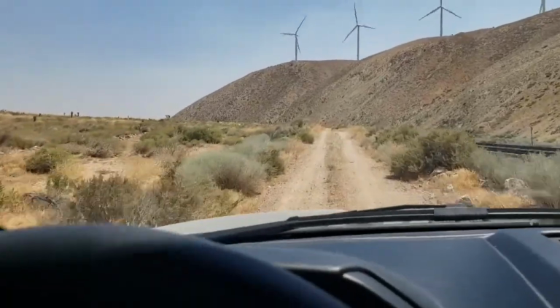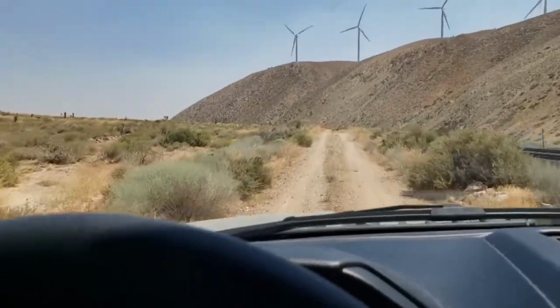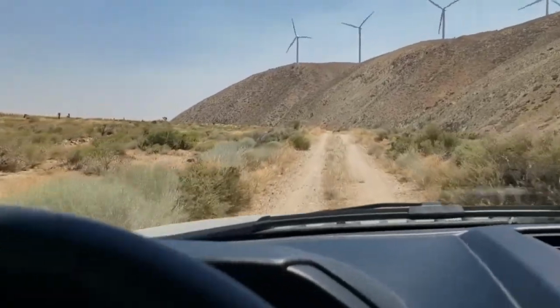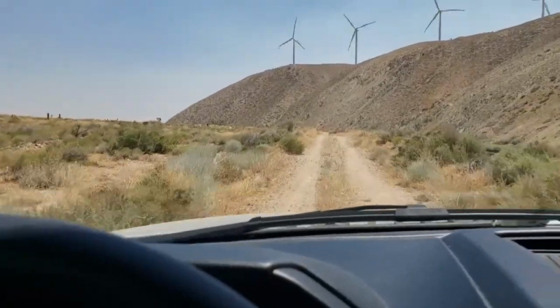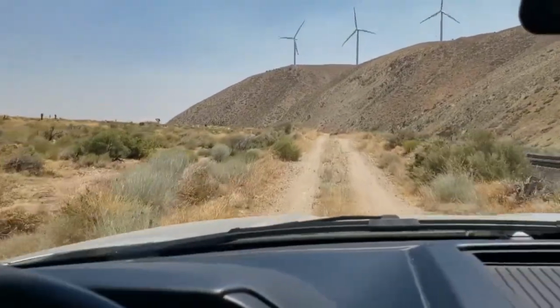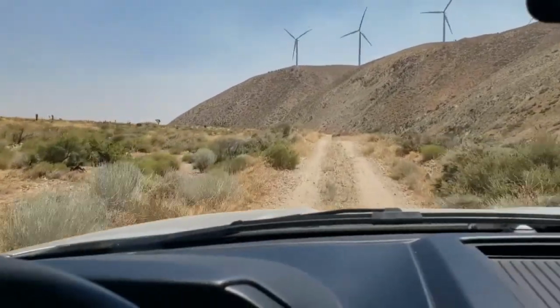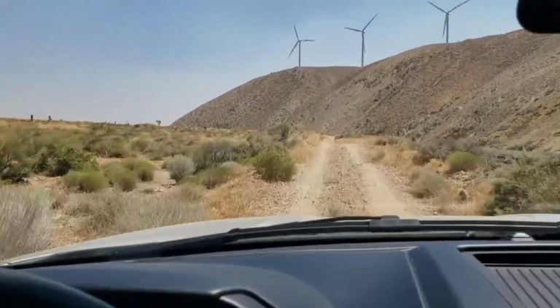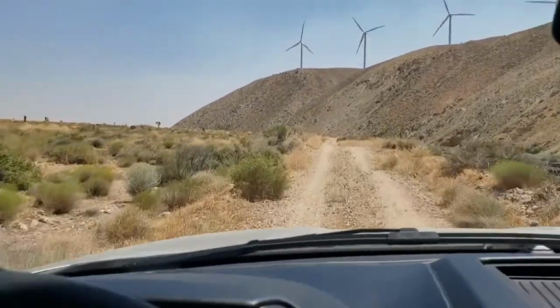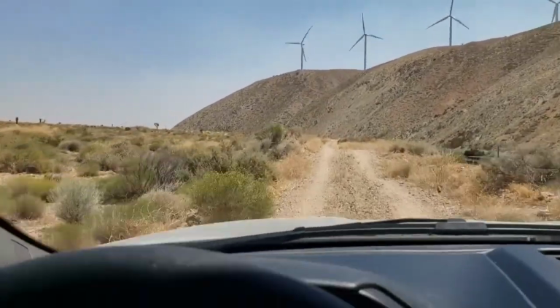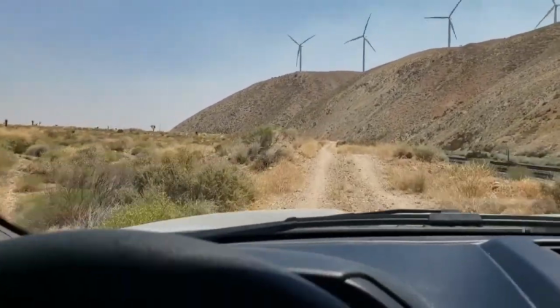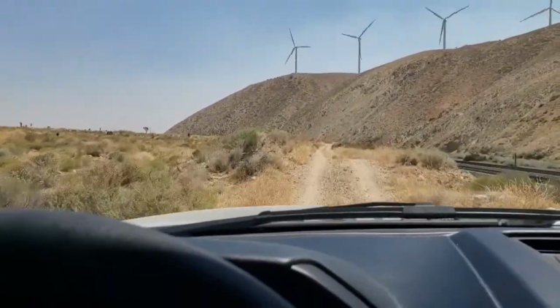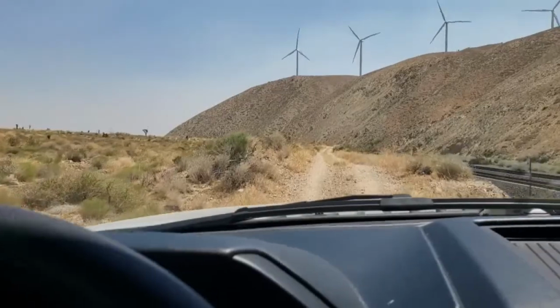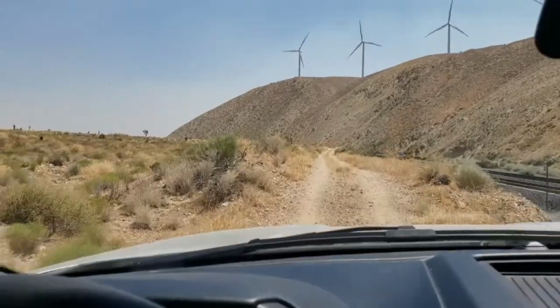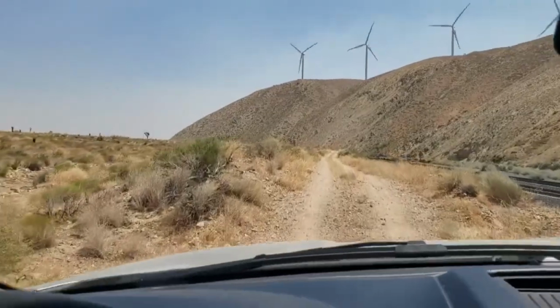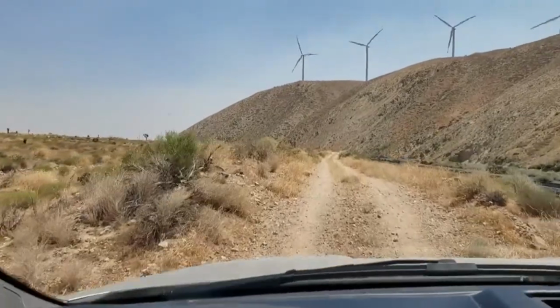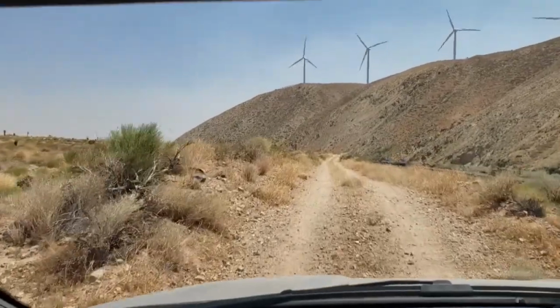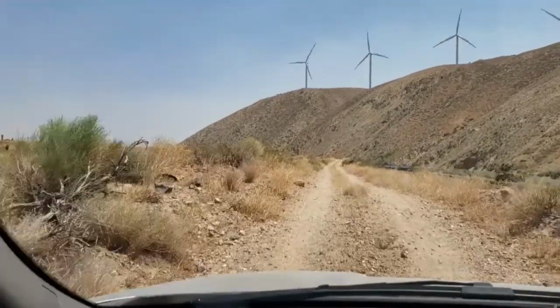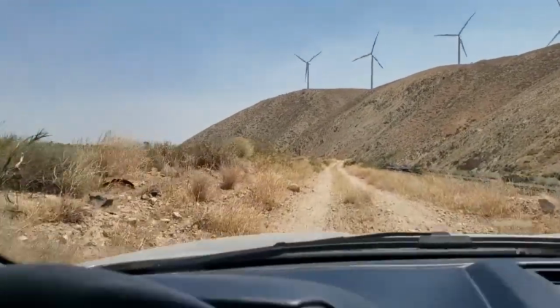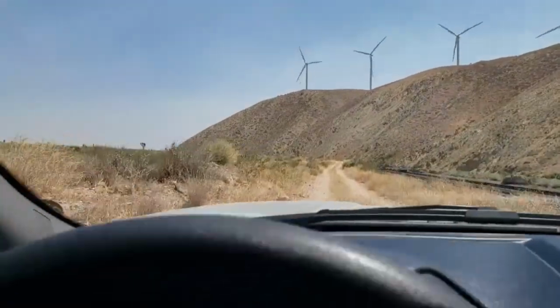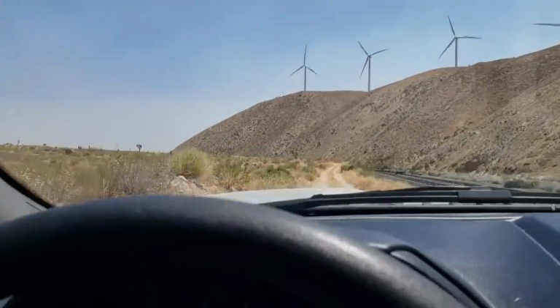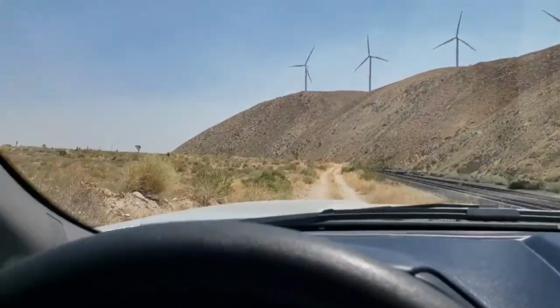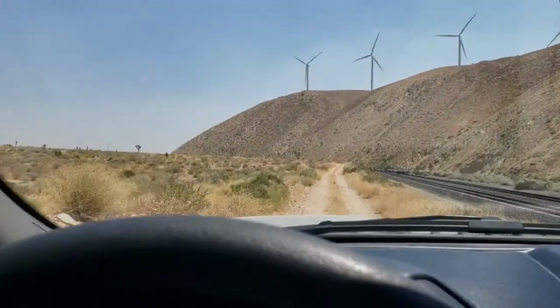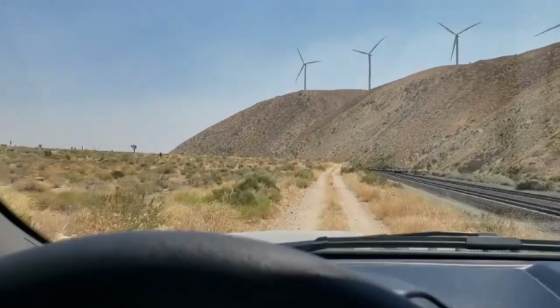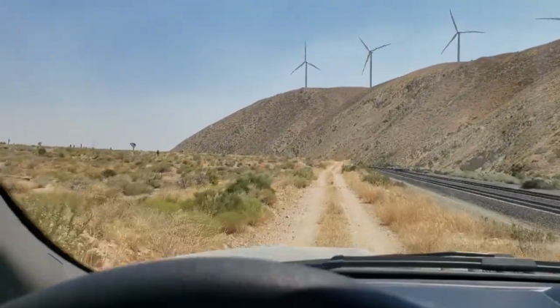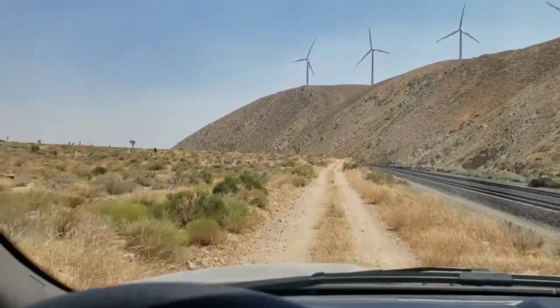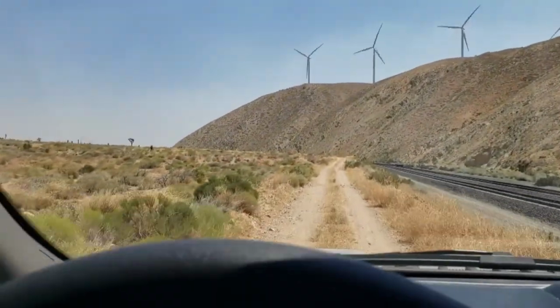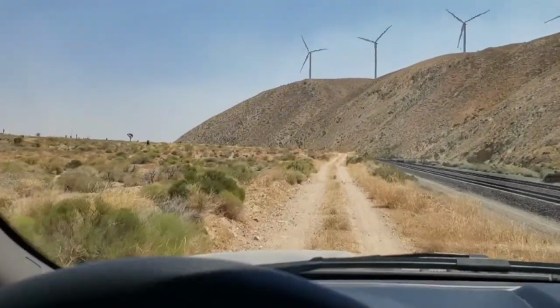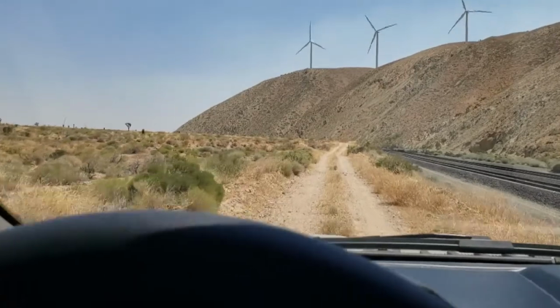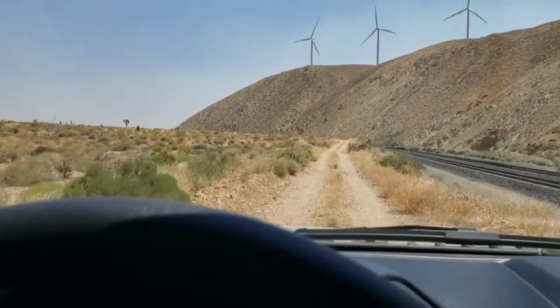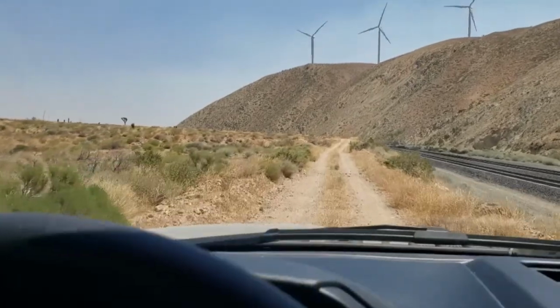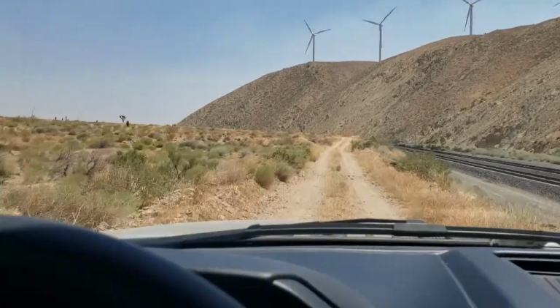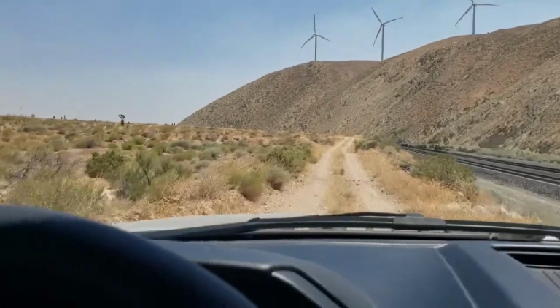I don't know what those little huts are. I don't know if that has something to do with the water, or weather, or what — I have no idea. But there are a few of them dotted out through here.